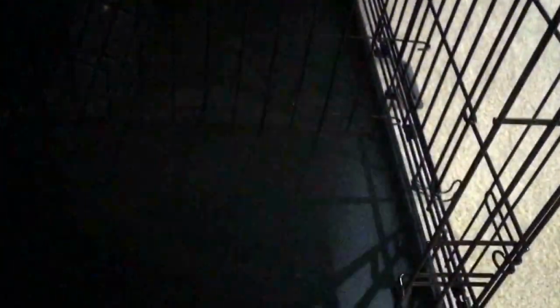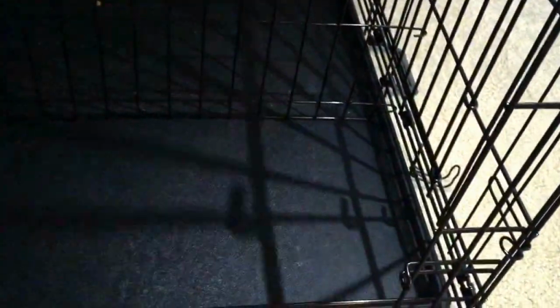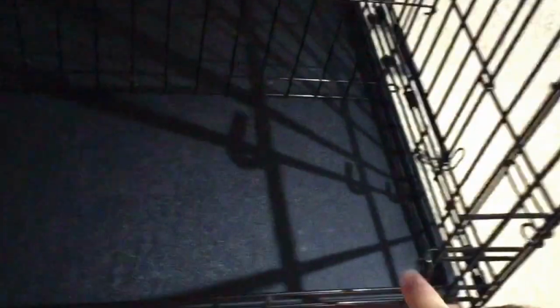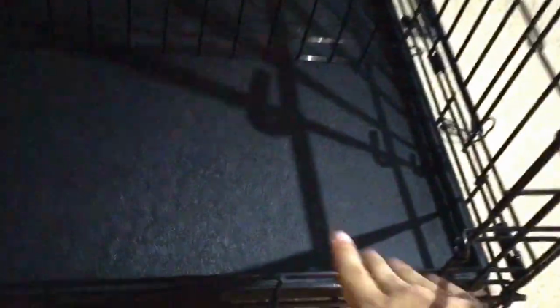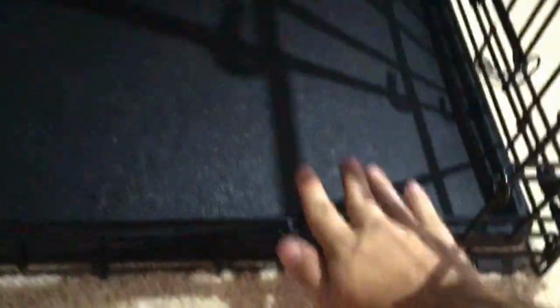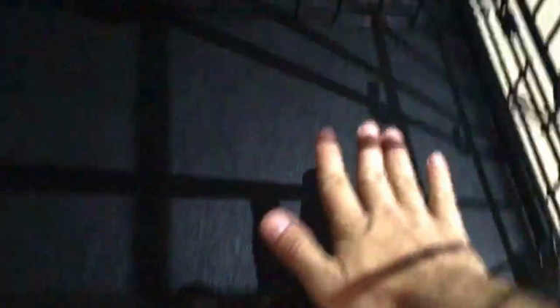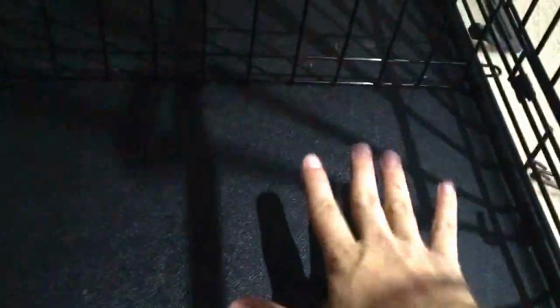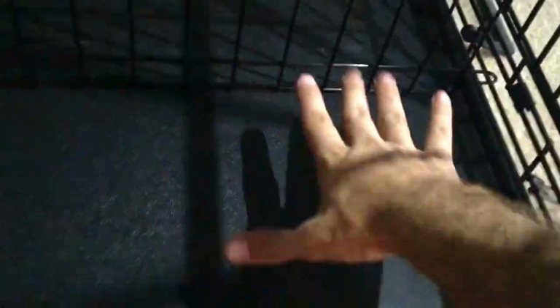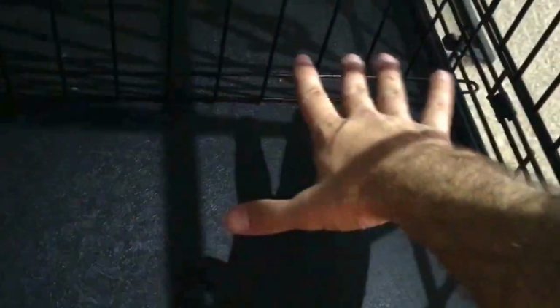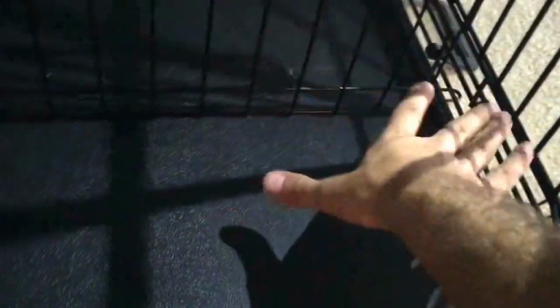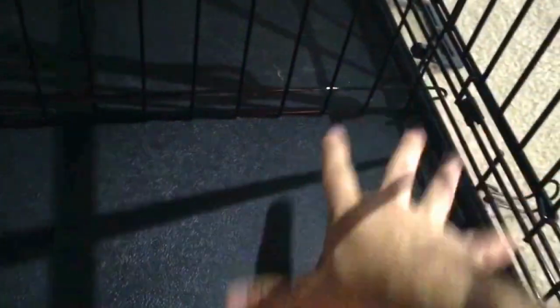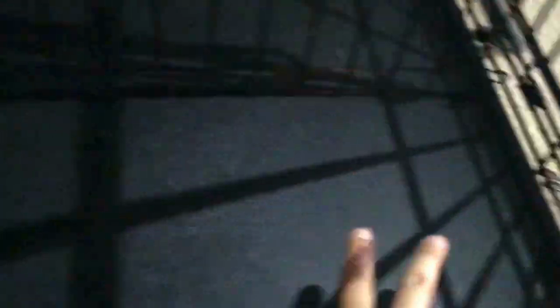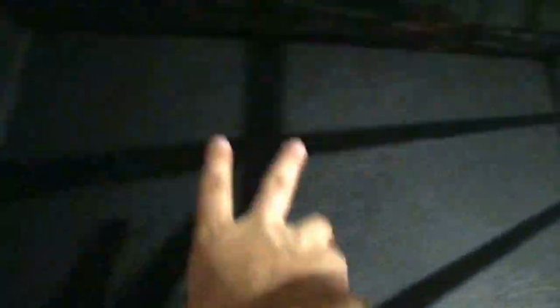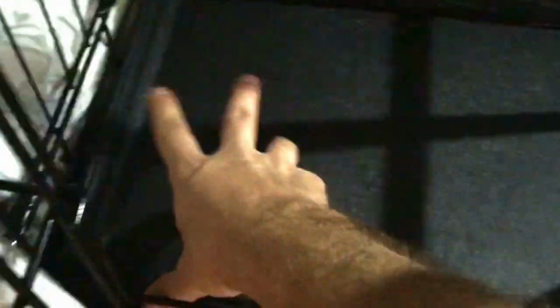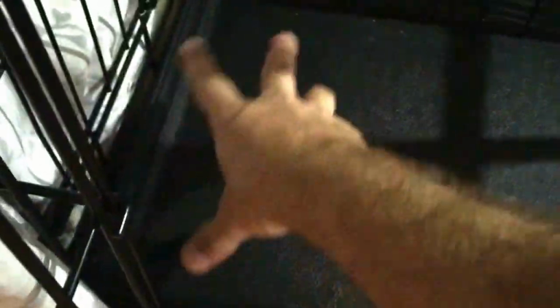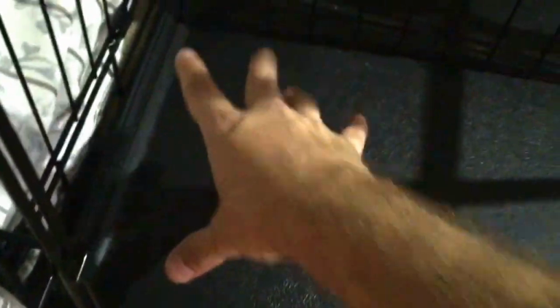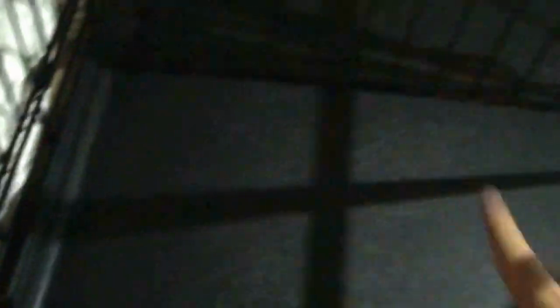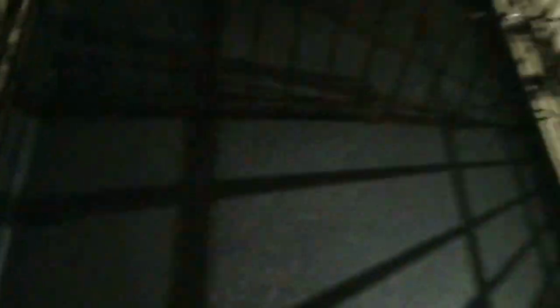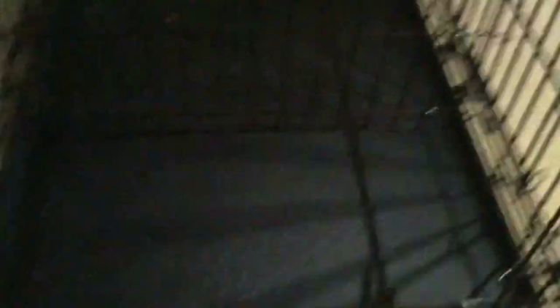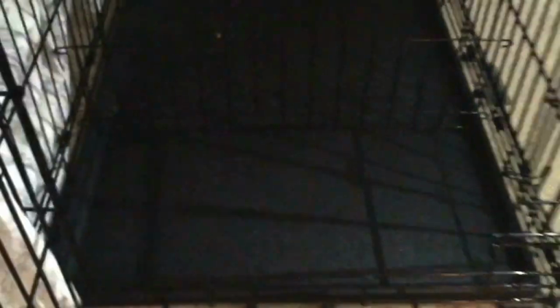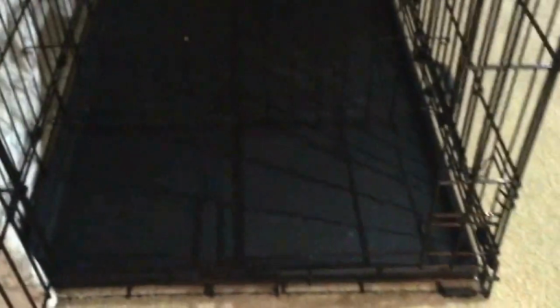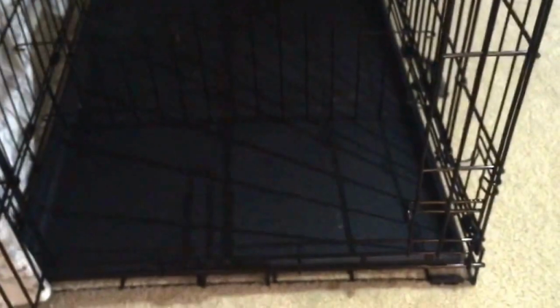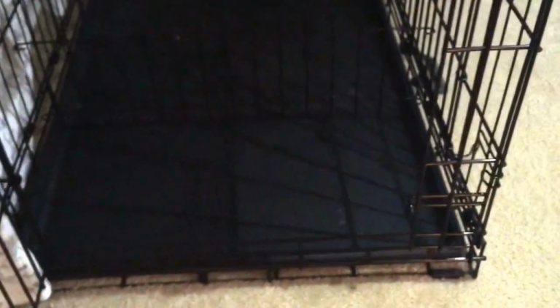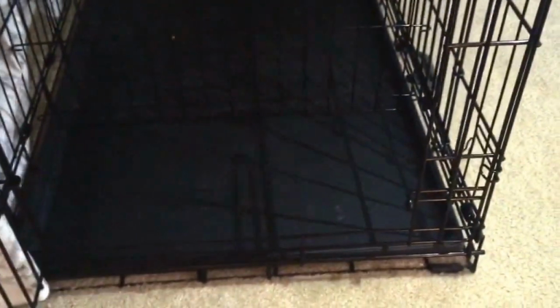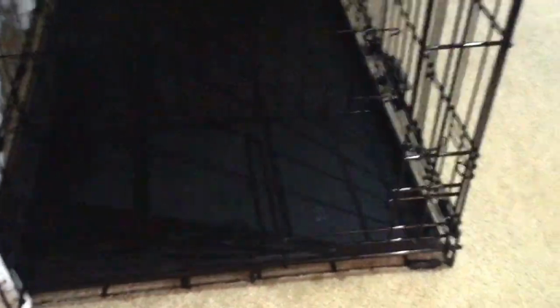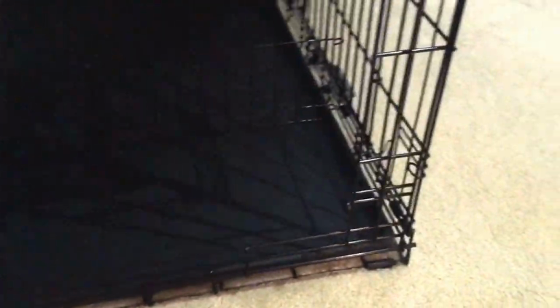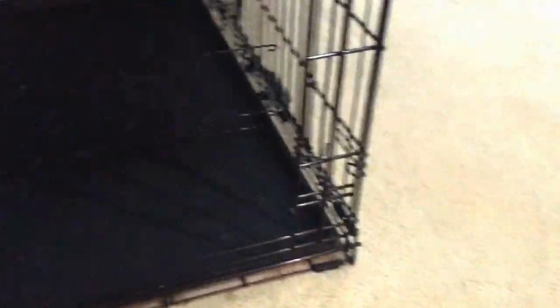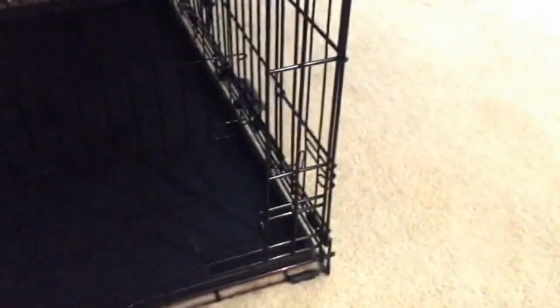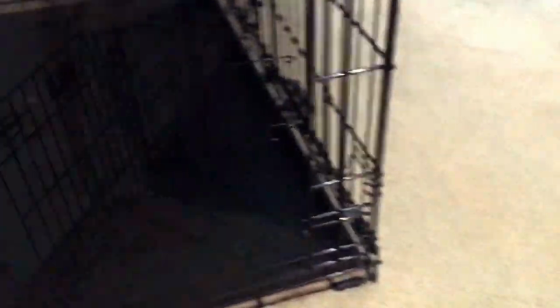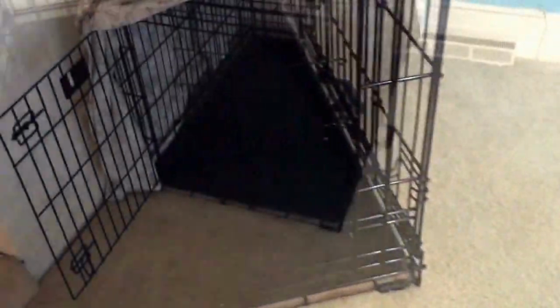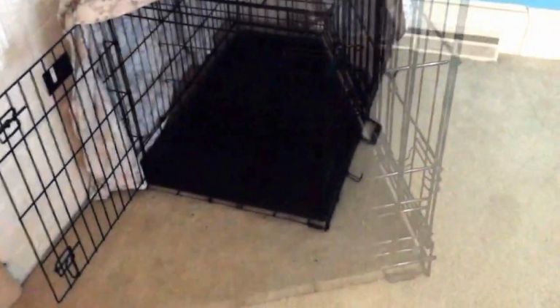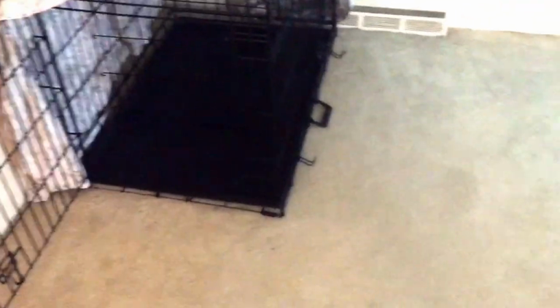This is the crate that we are using for Emma. As you can see, we've sectioned it off so it's fairly small, but big enough she can lay down. The reason is dogs won't pee where they lay, and we don't want her to potty in her crate.